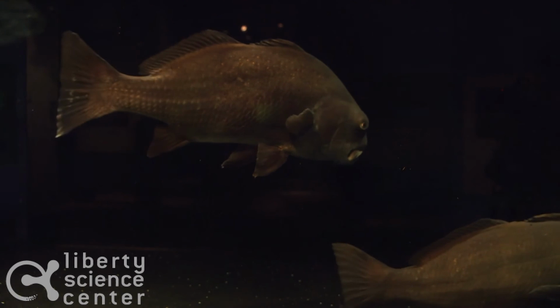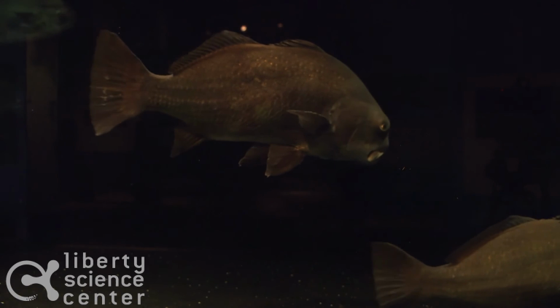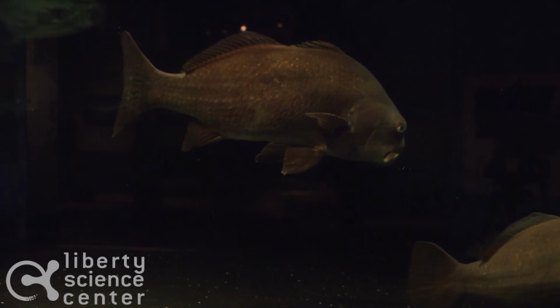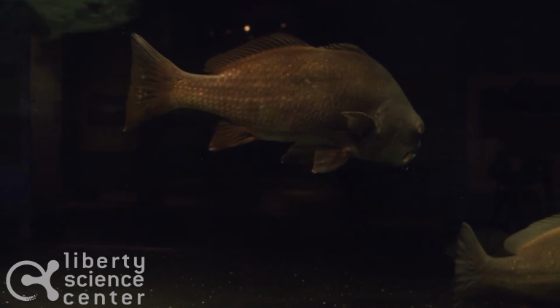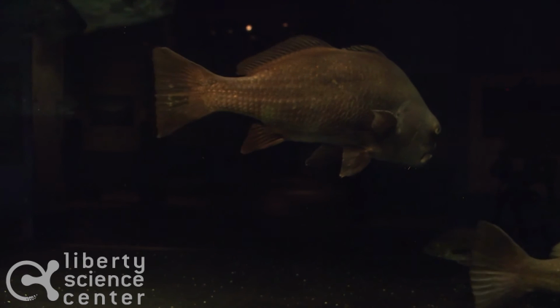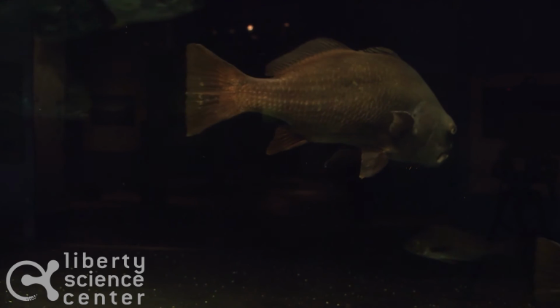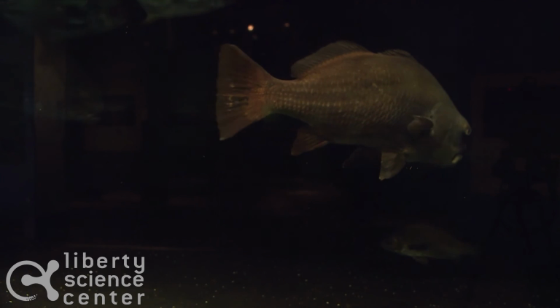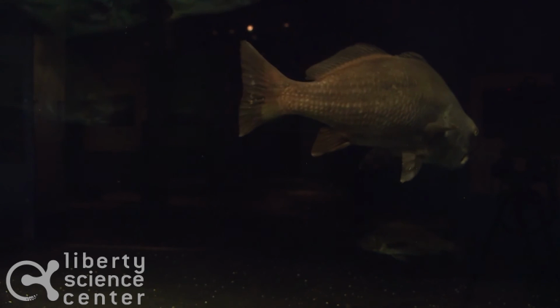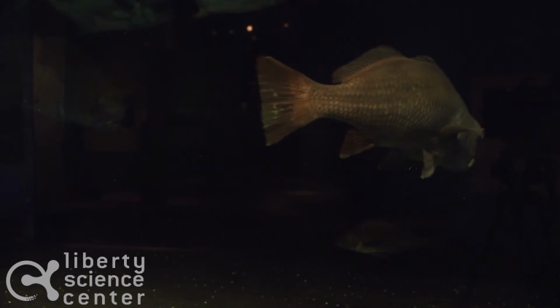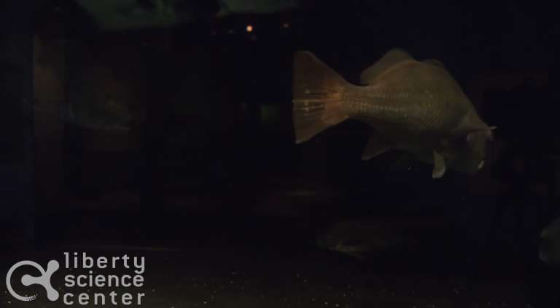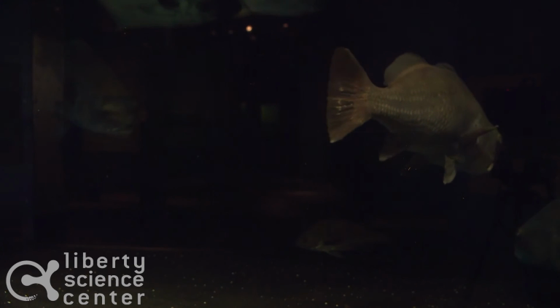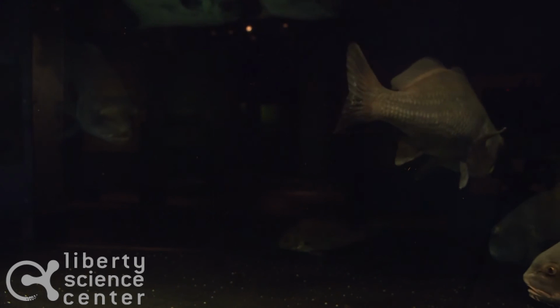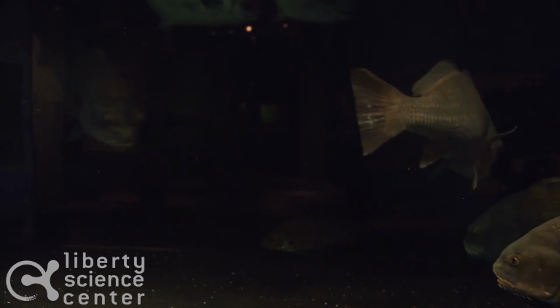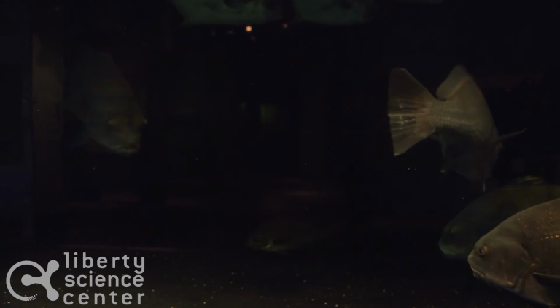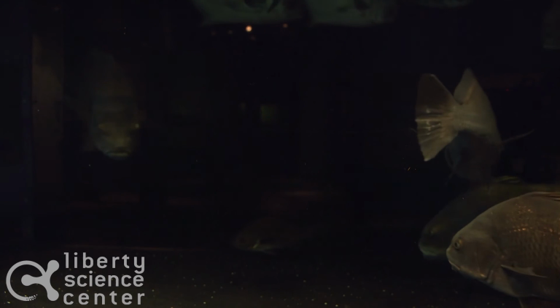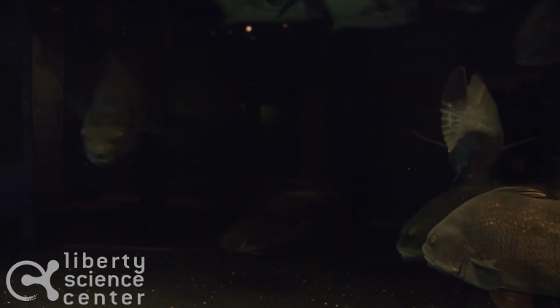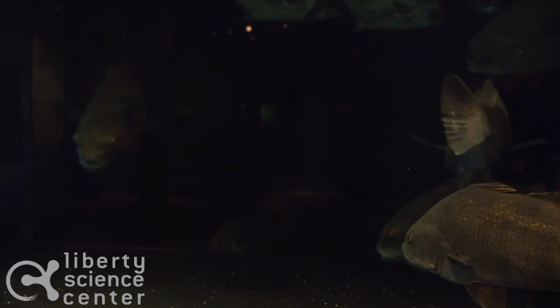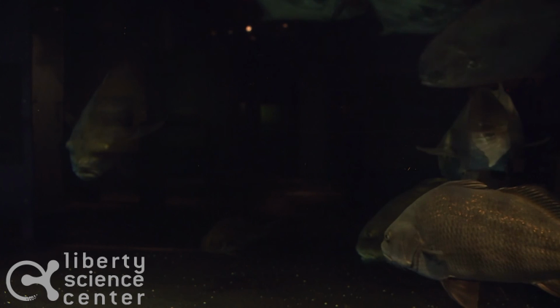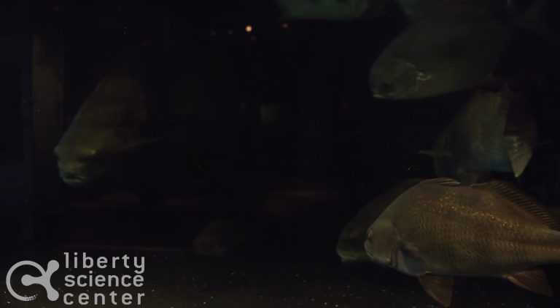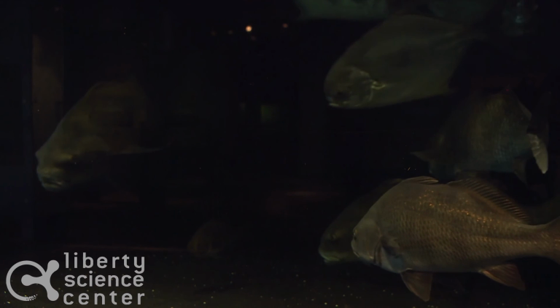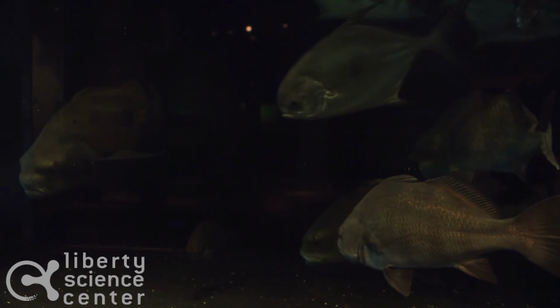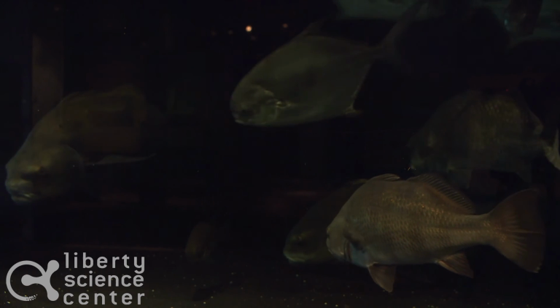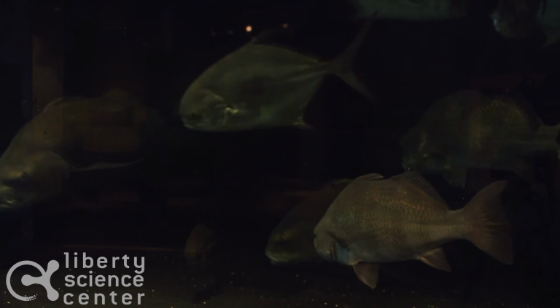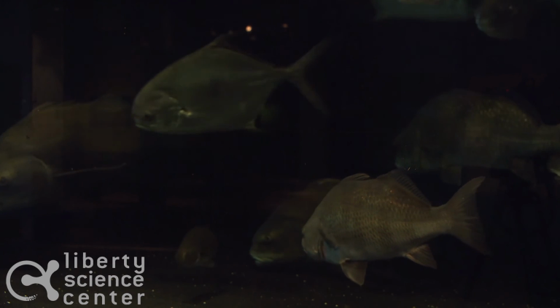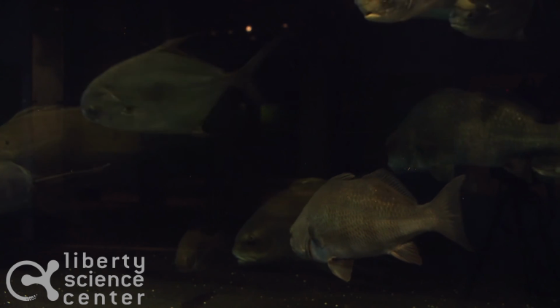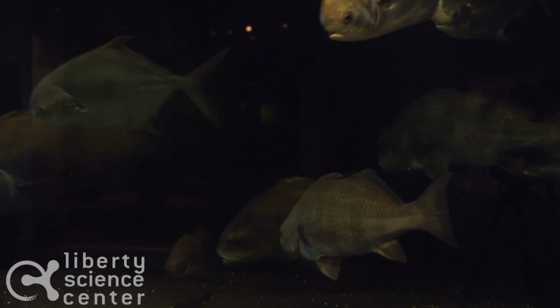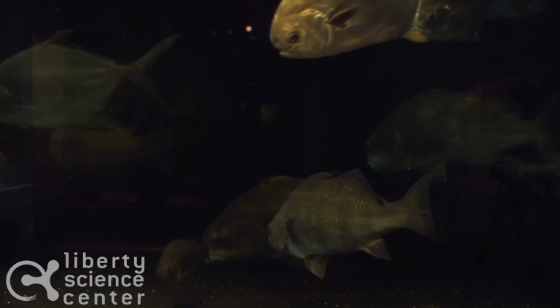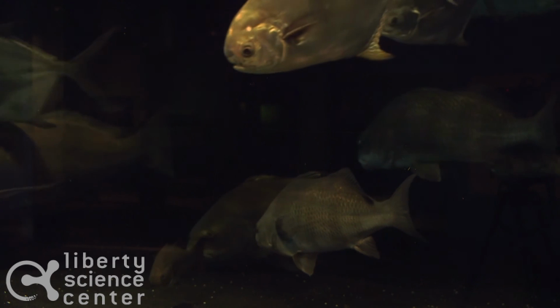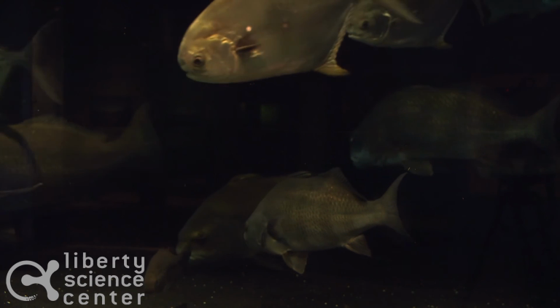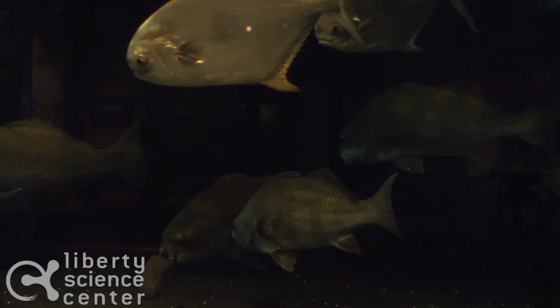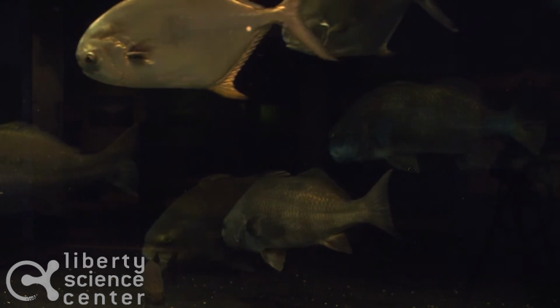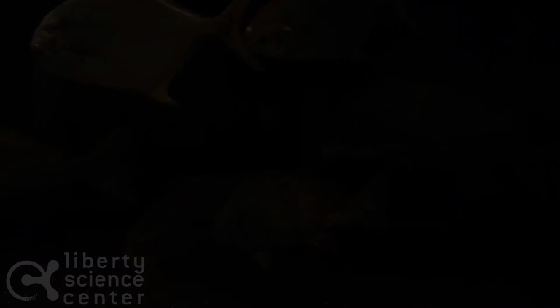As juveniles, black drum prefer to live in shallow, more nutrient-rich water, but as adults they are bottom dwellers, preferring the bottom of the harbor.